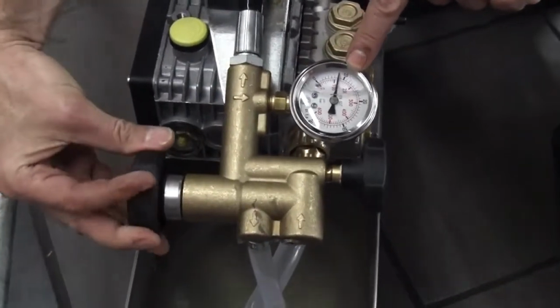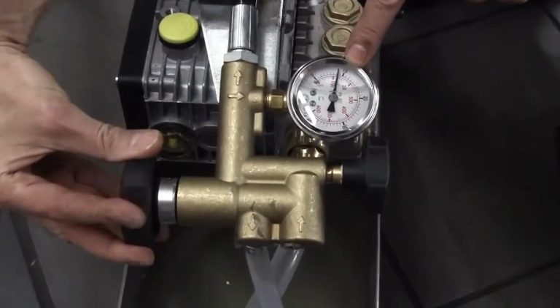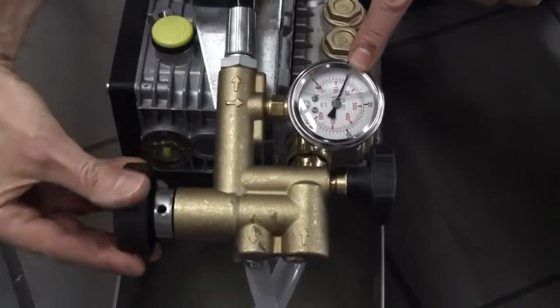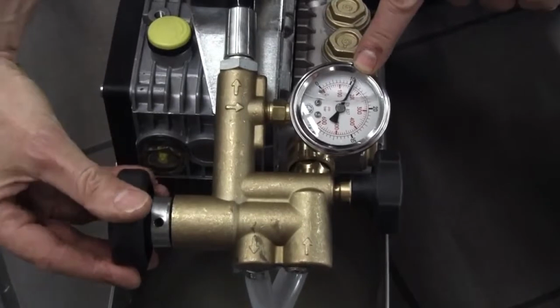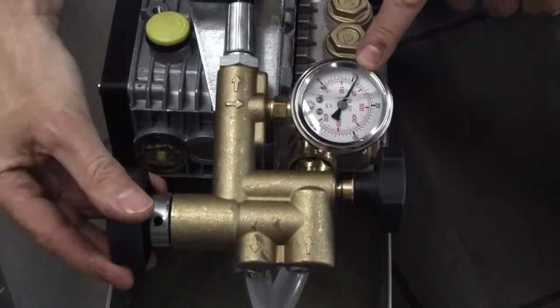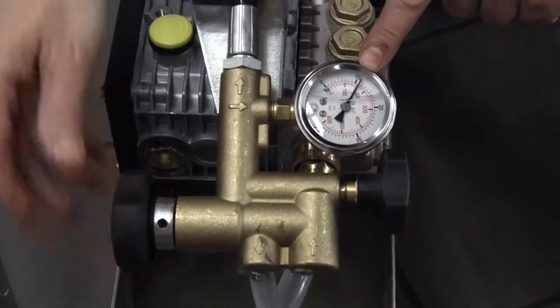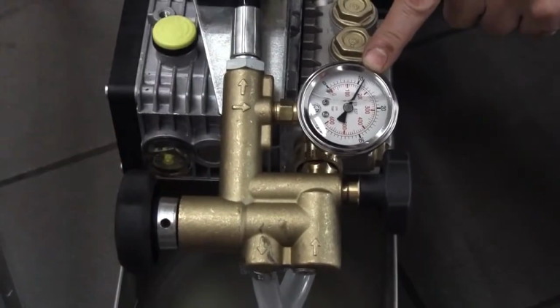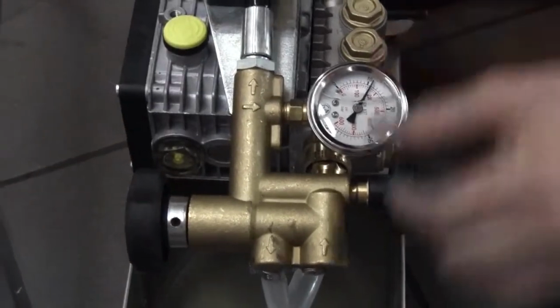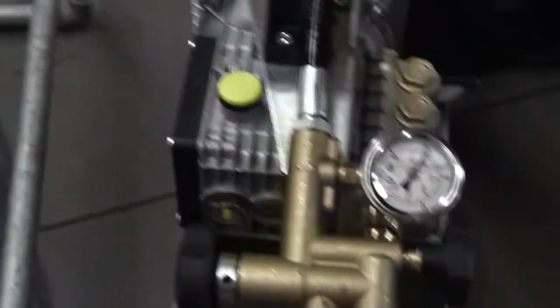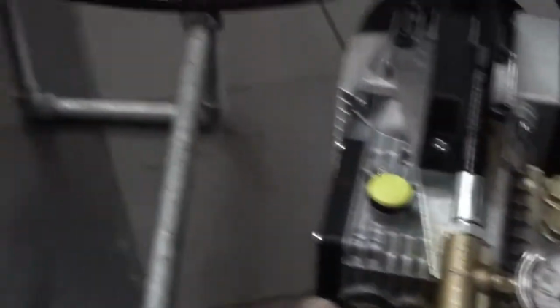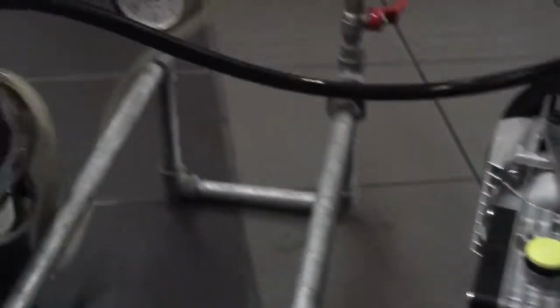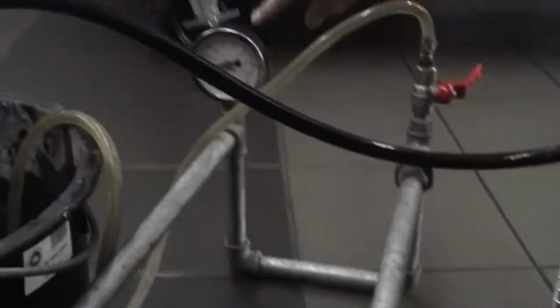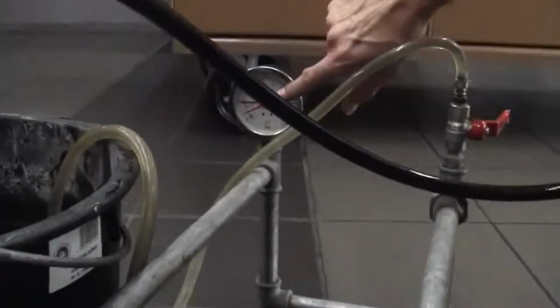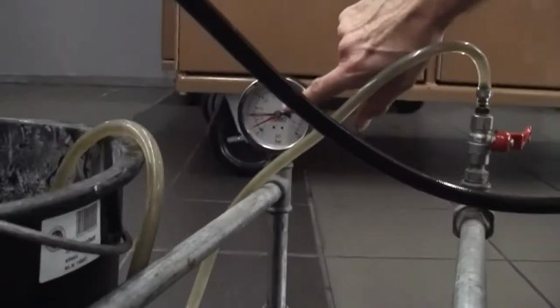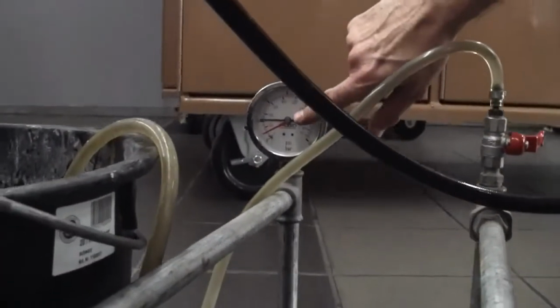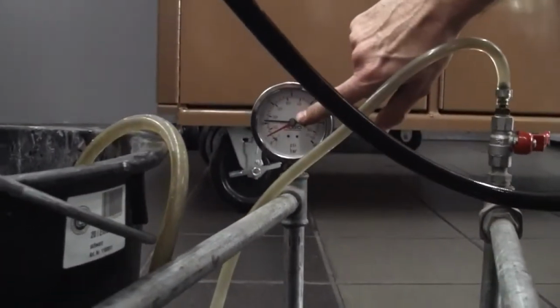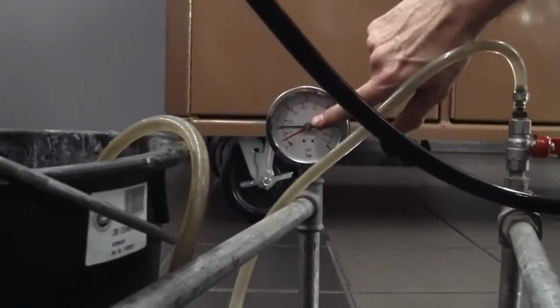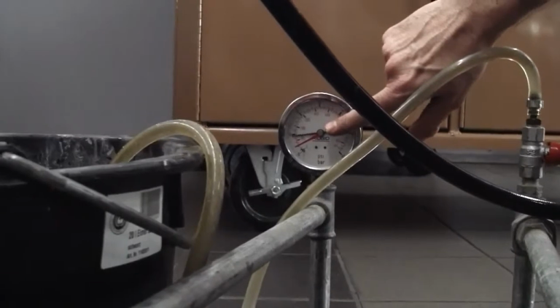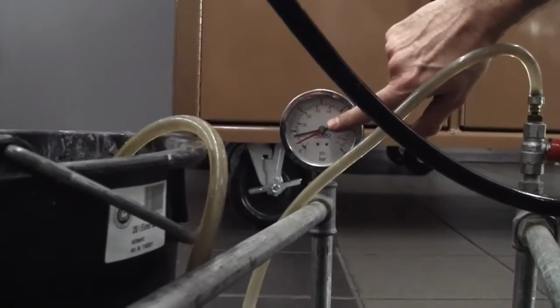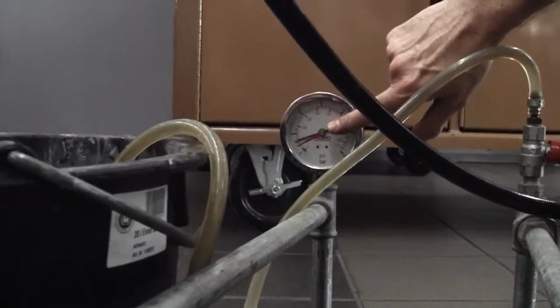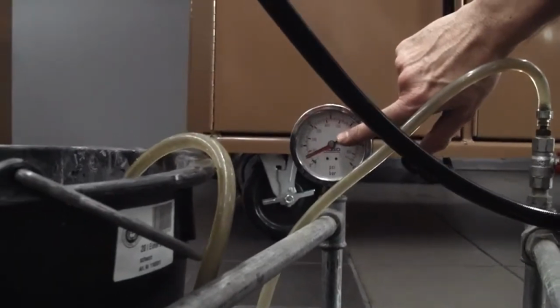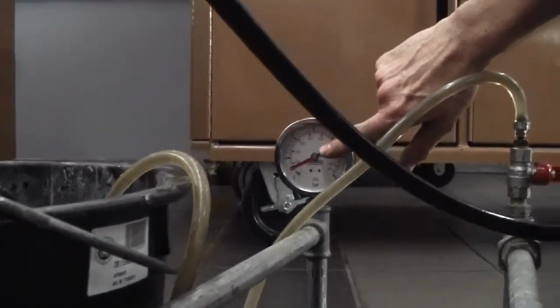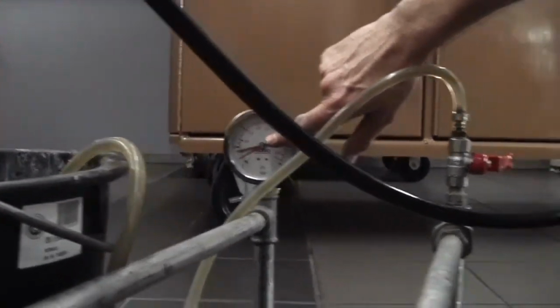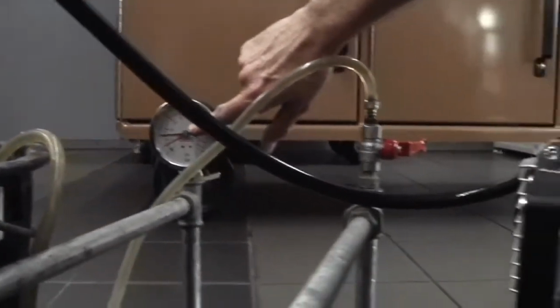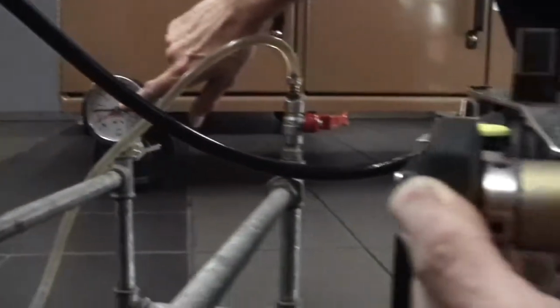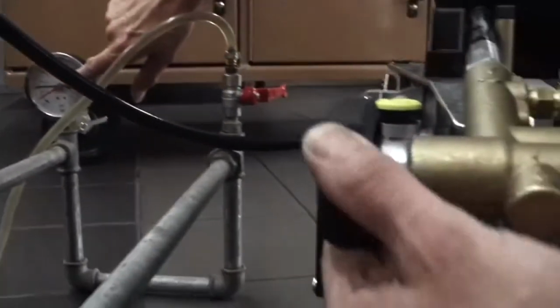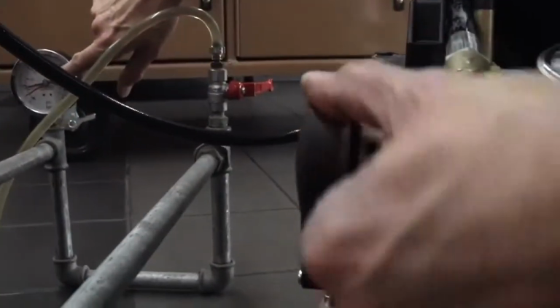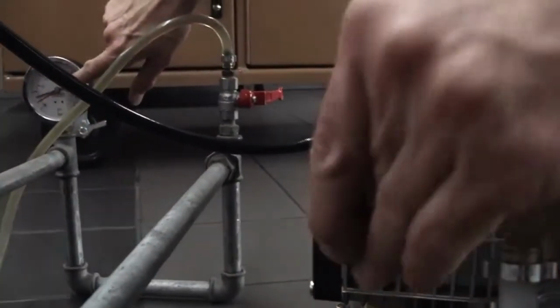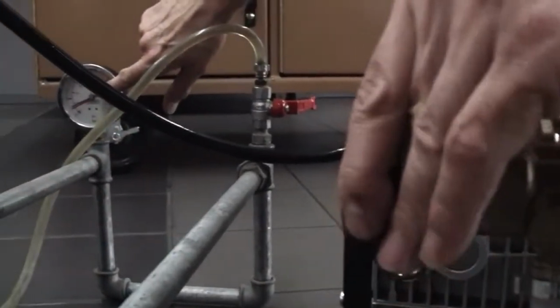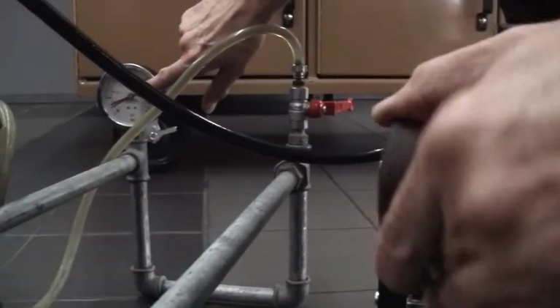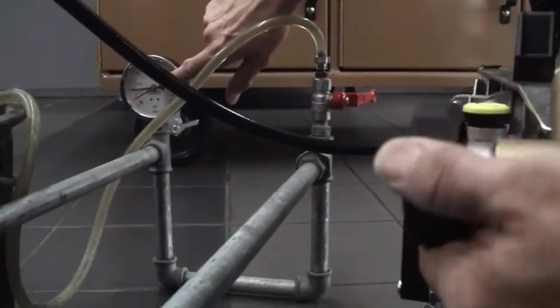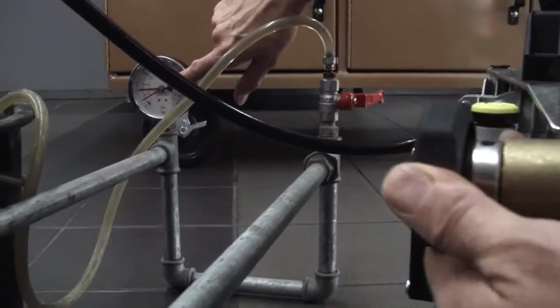The larger of the two black knobs adjusts the output pressure to the system. So what you do is build the pressure that you require and then you lock the pressure in with the small black knob.